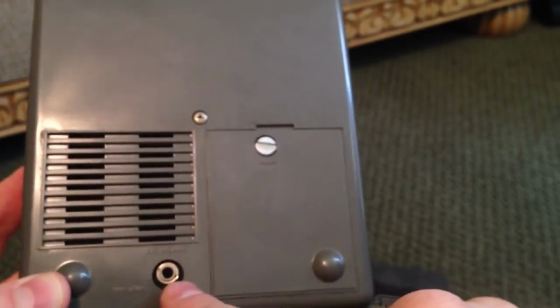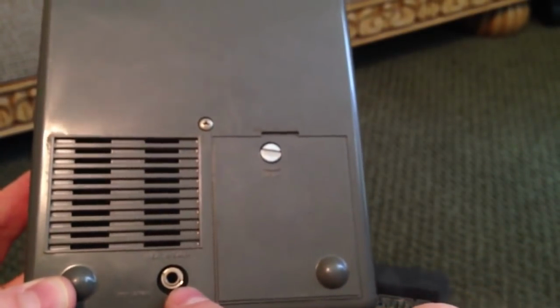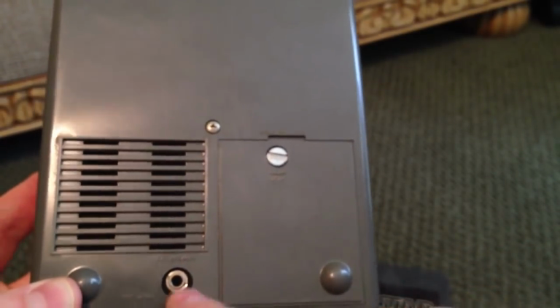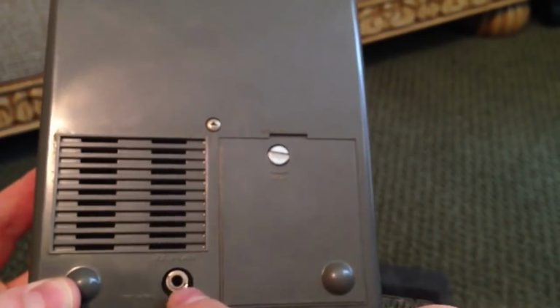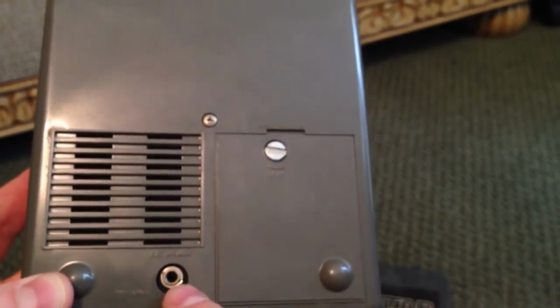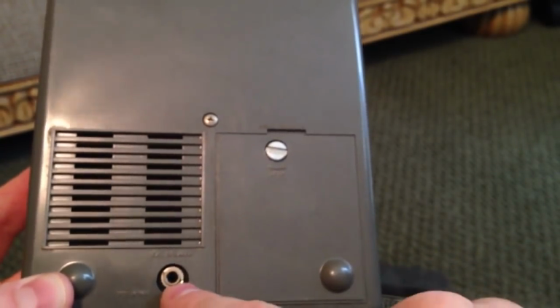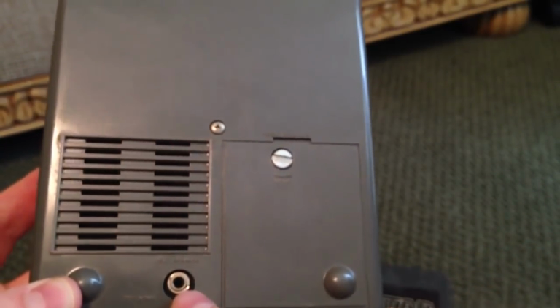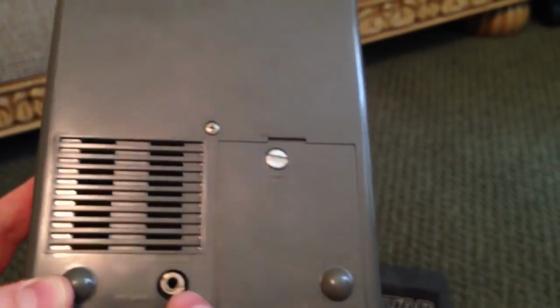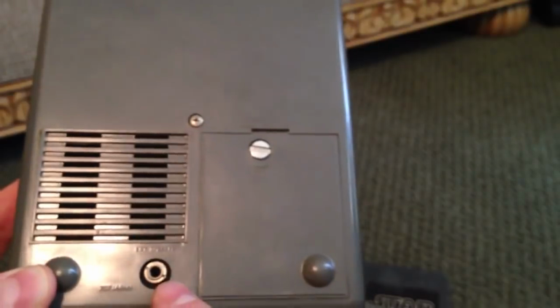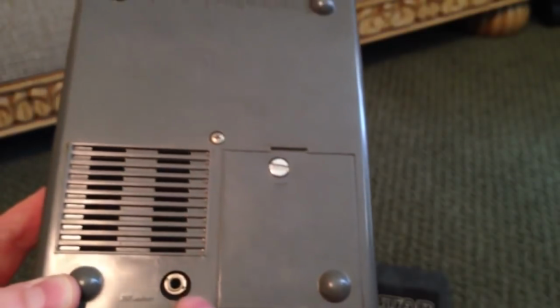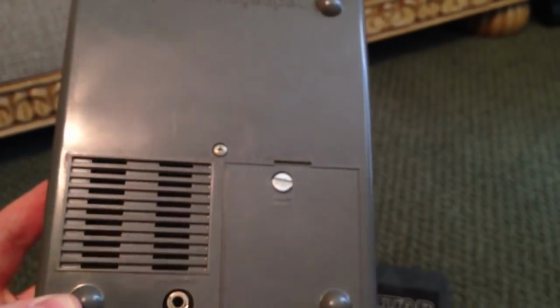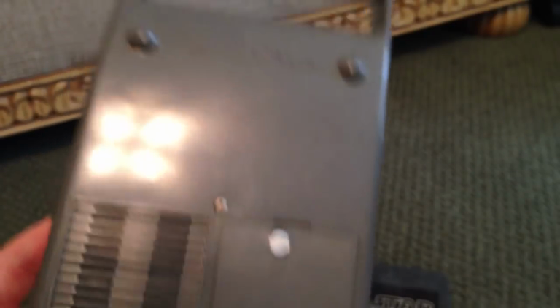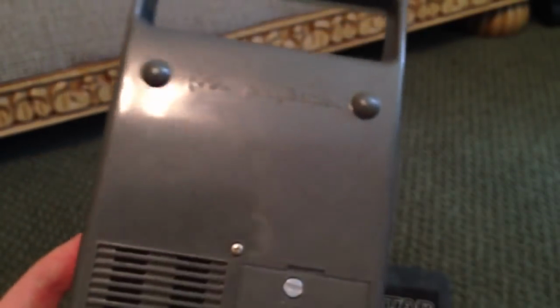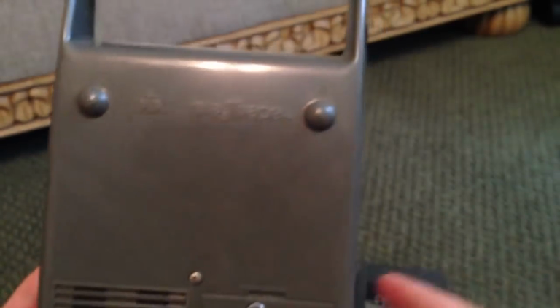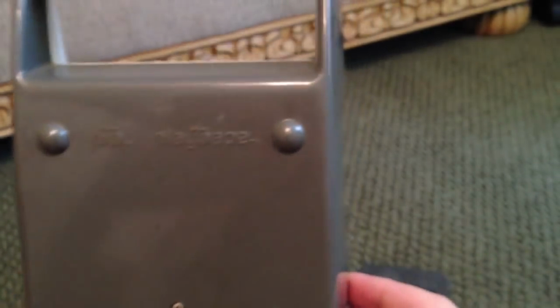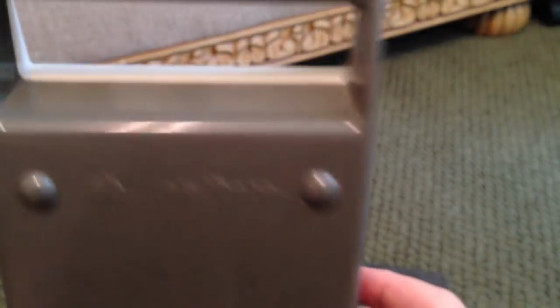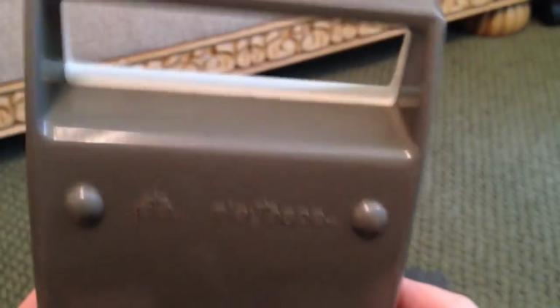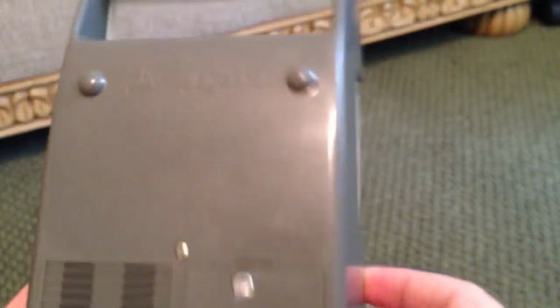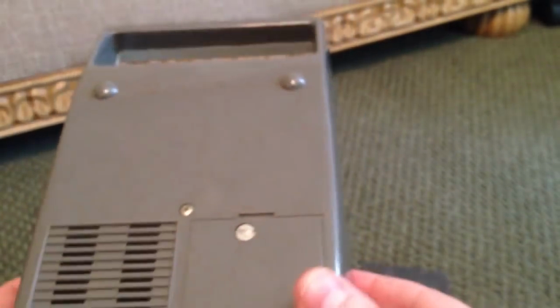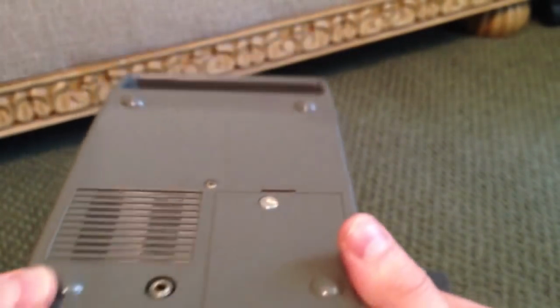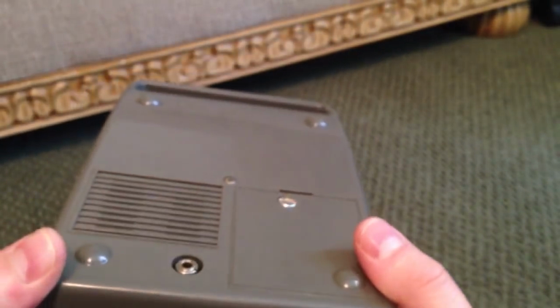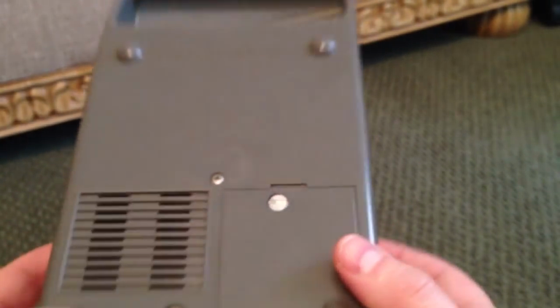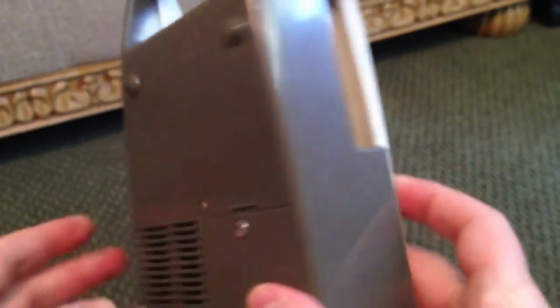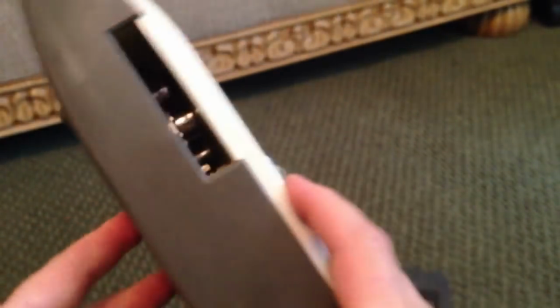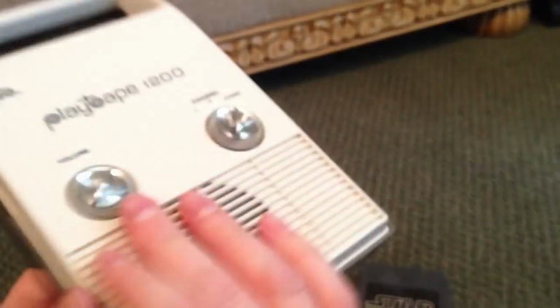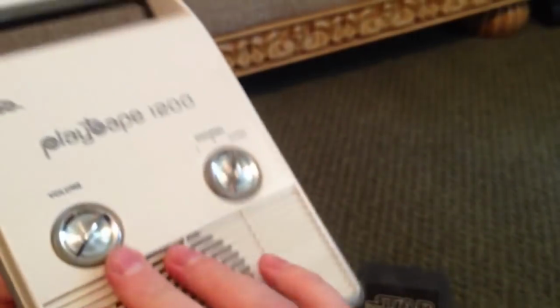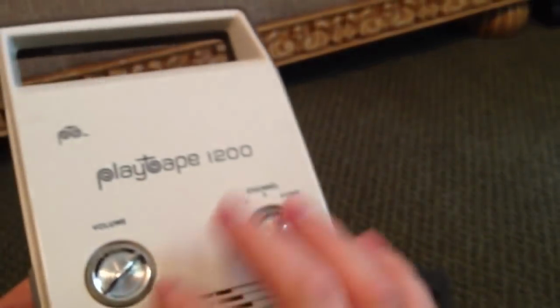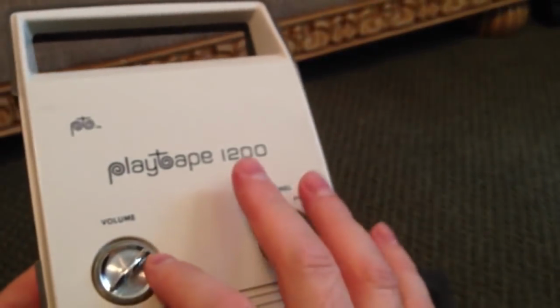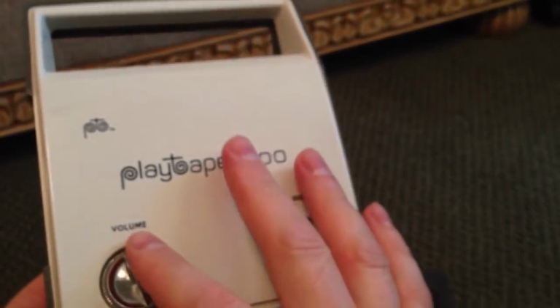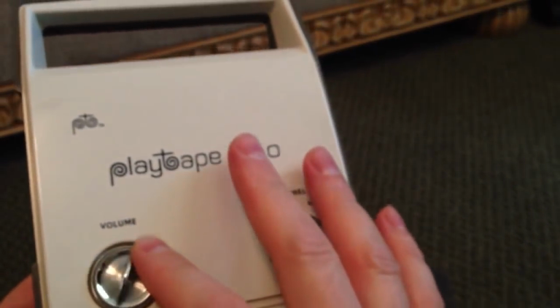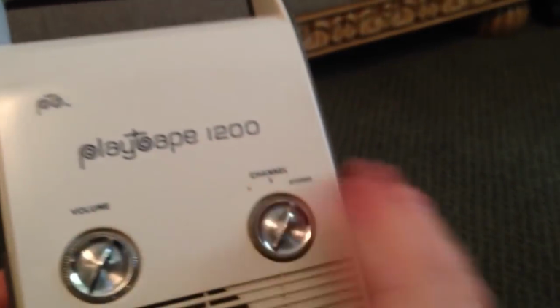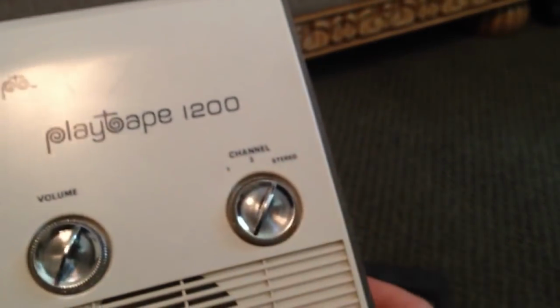There is a speaker jack — not a headphone jack, but a speaker jack. If you plug headphones in here you're going to get blasted. You probably could use headphones, but you'd want to turn the volume down to a minimum.